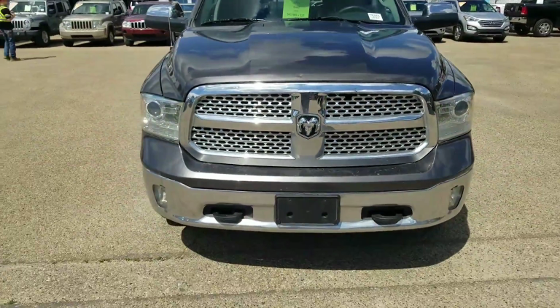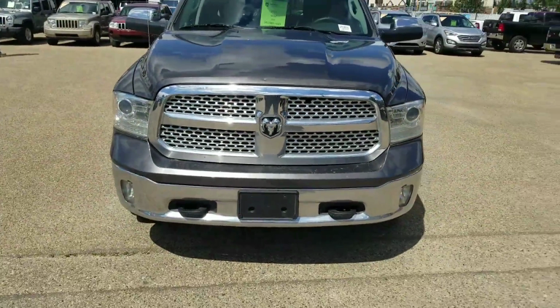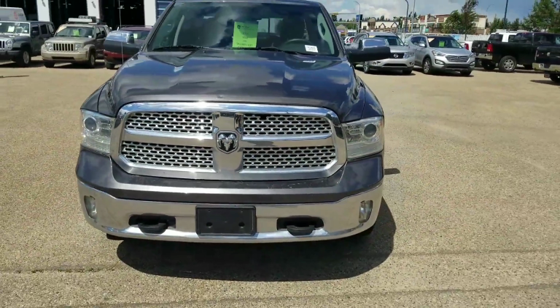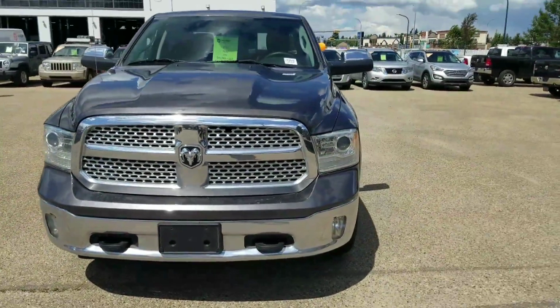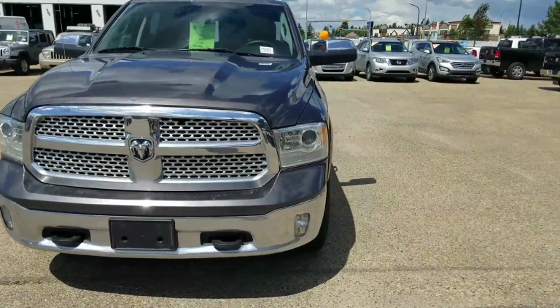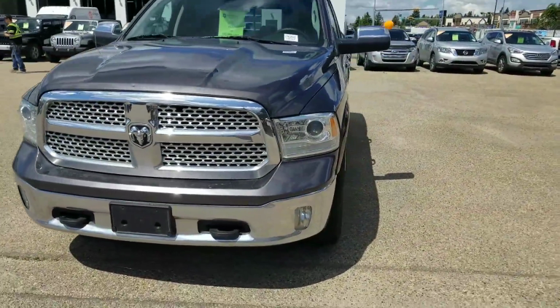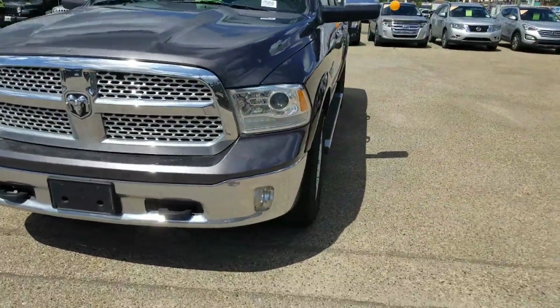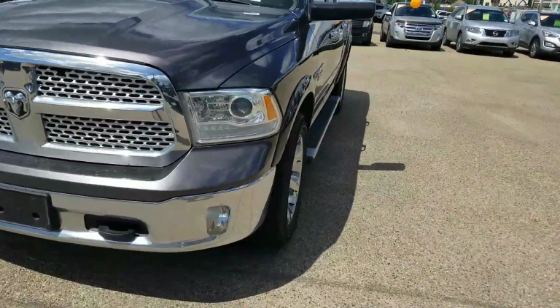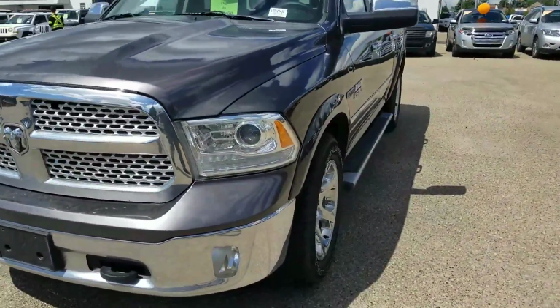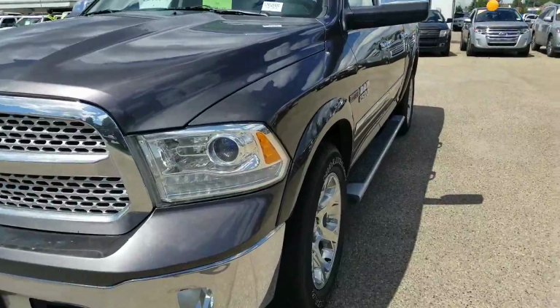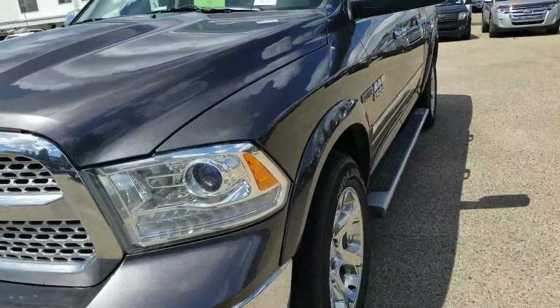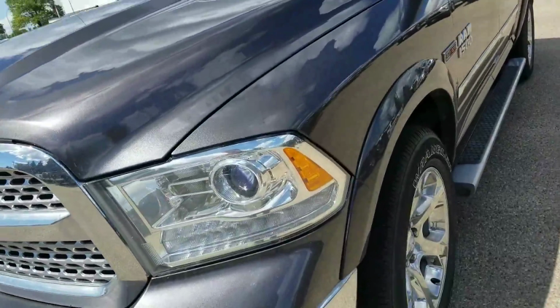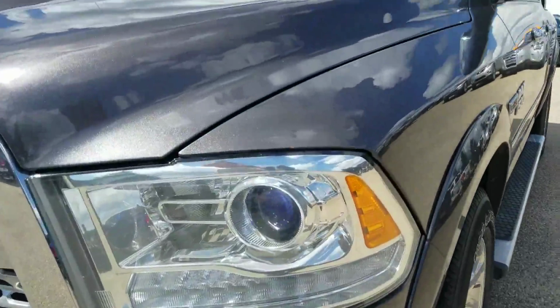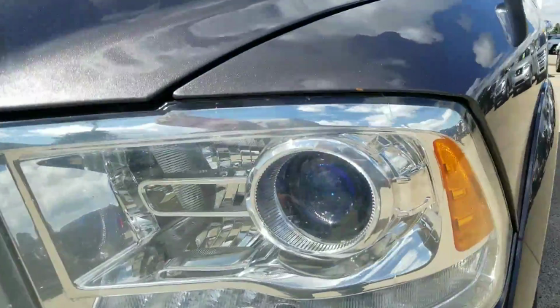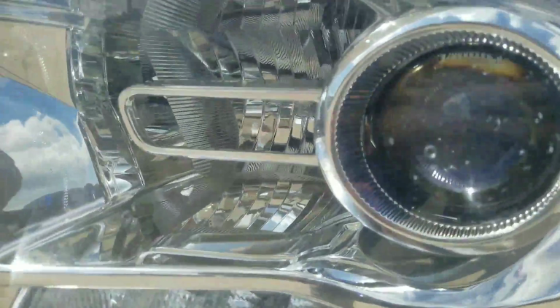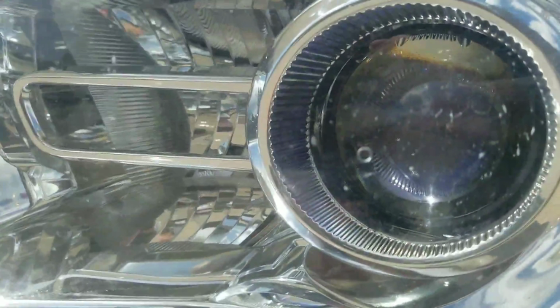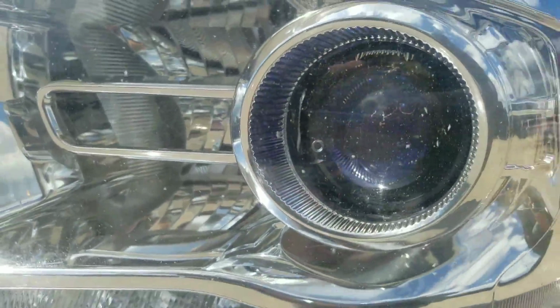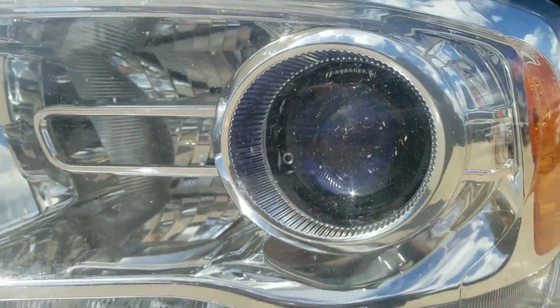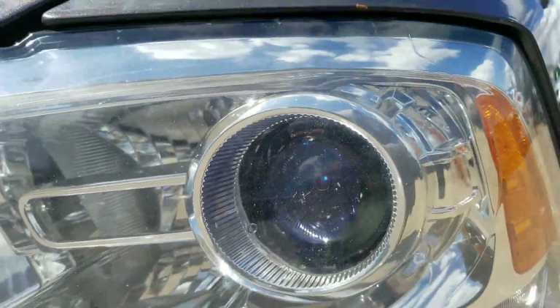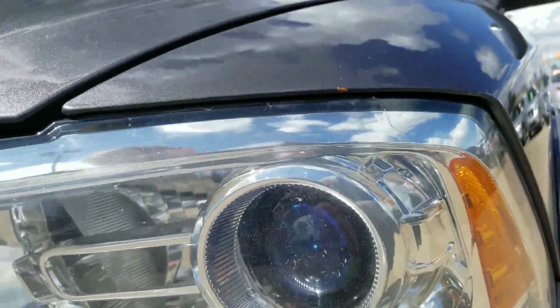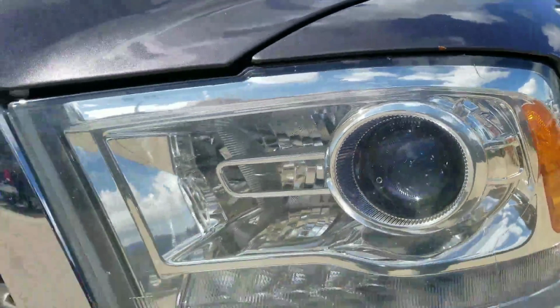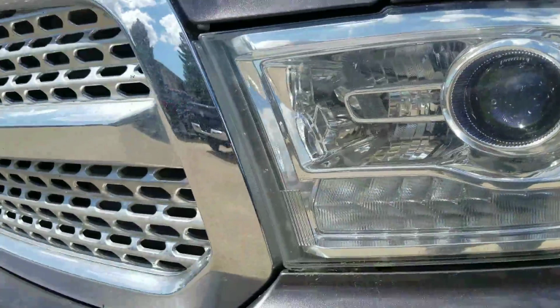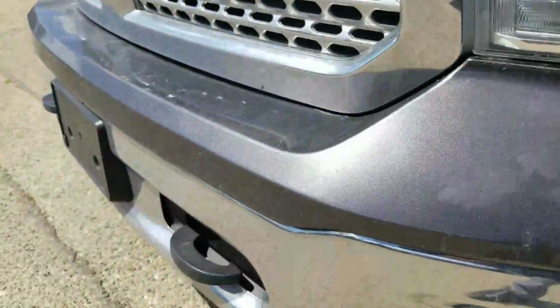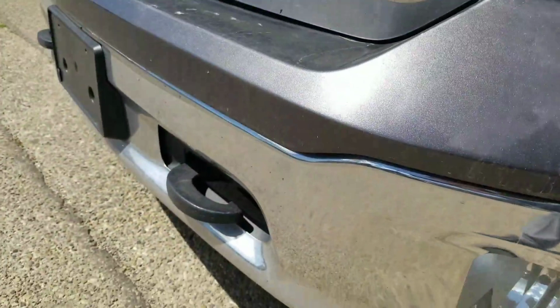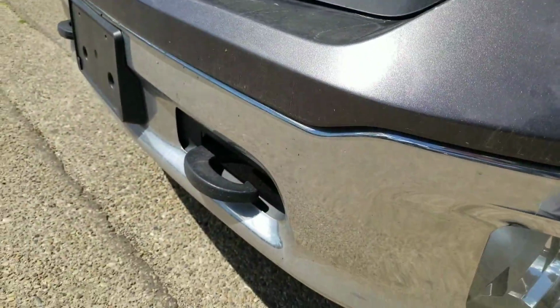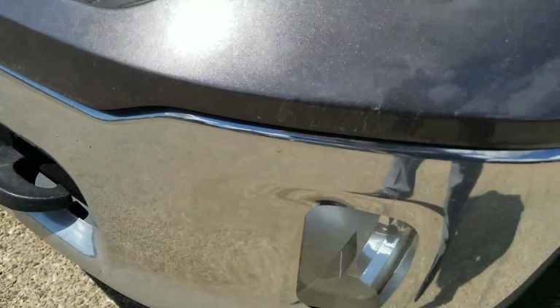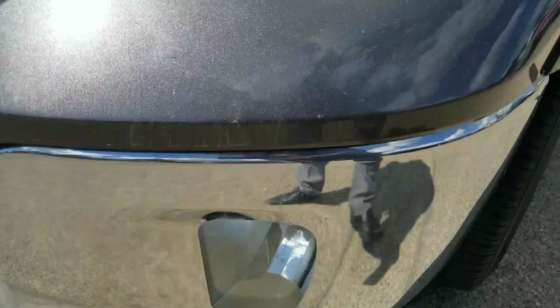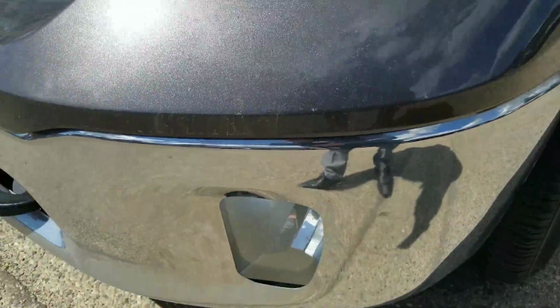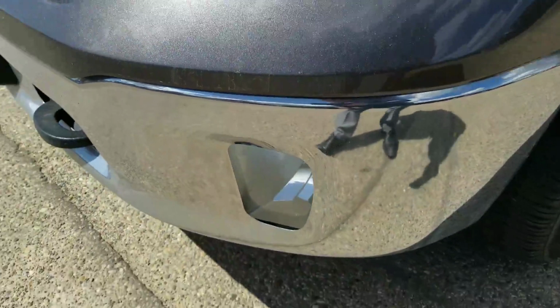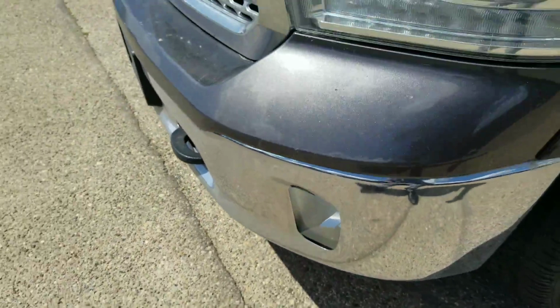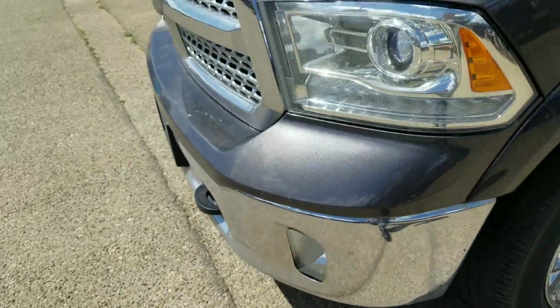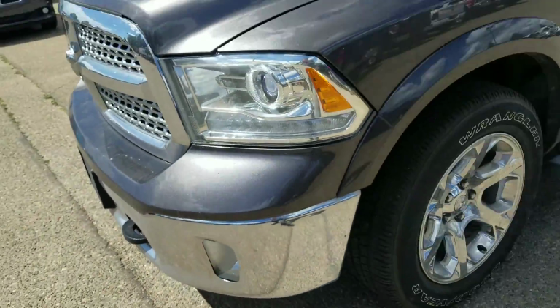Up here you've got the chrome grille. Comes equipped with high-intensity discharge projection bulbs right there — really, really bright. Got your tow hooks, your fog lights, as well as your chrome bumper.